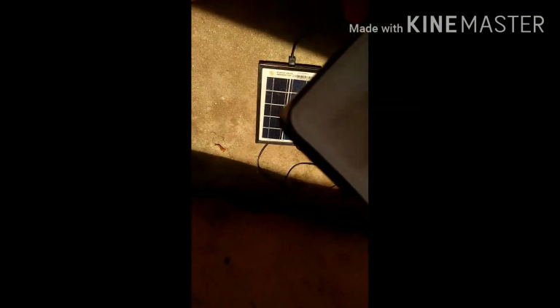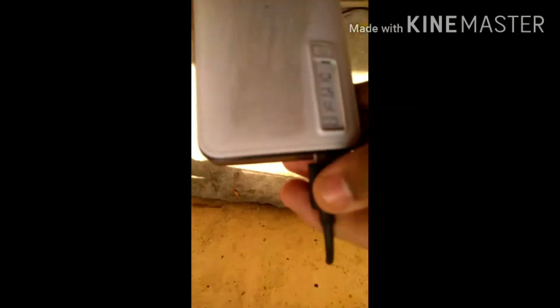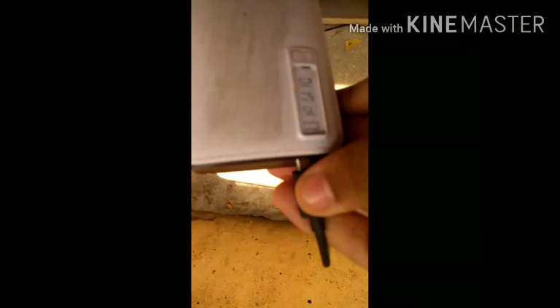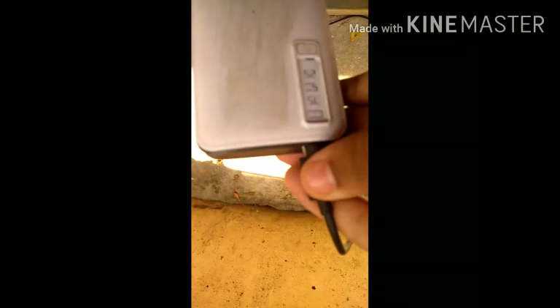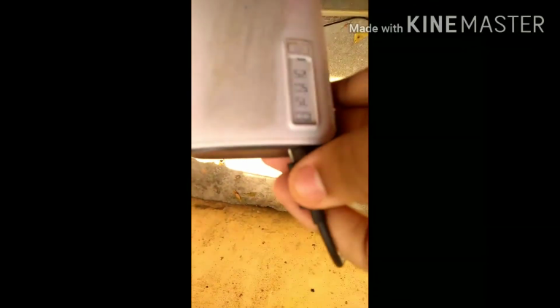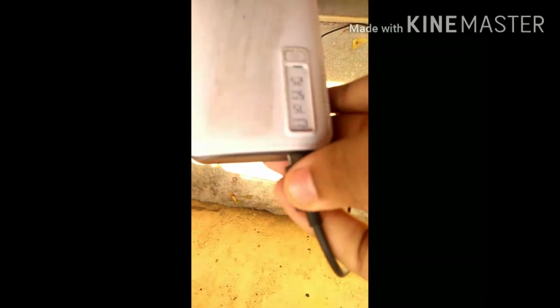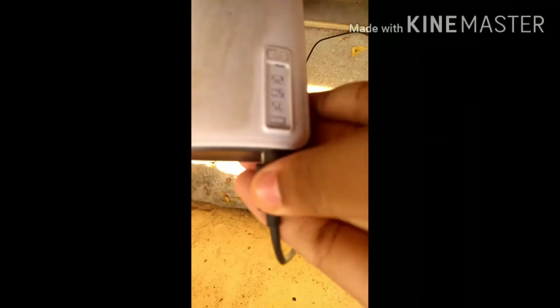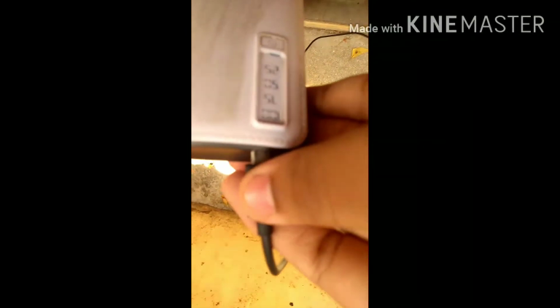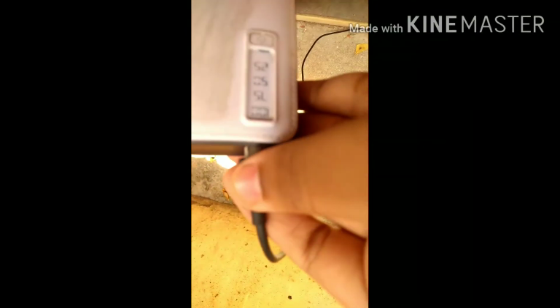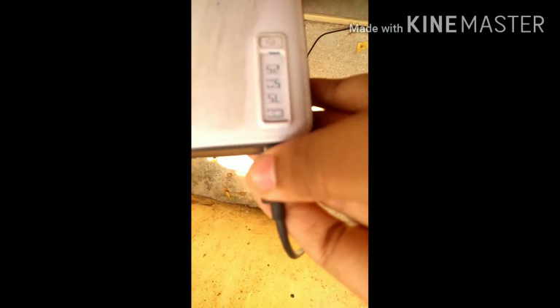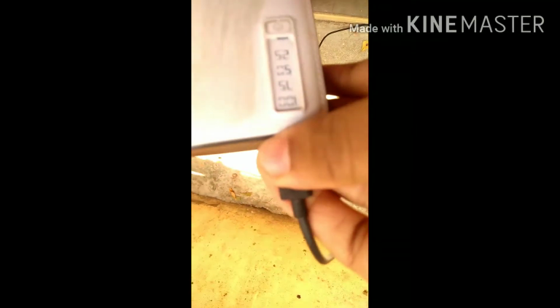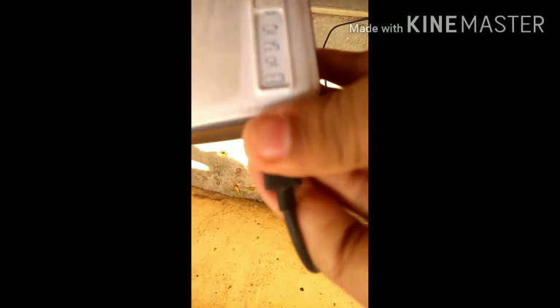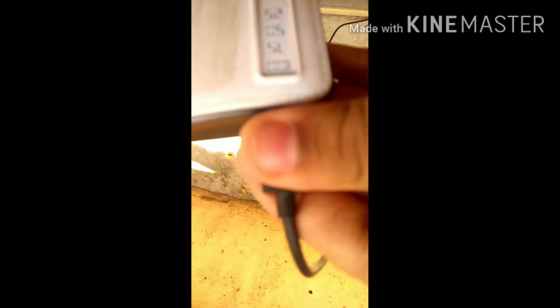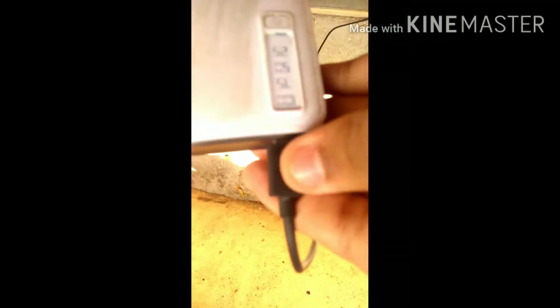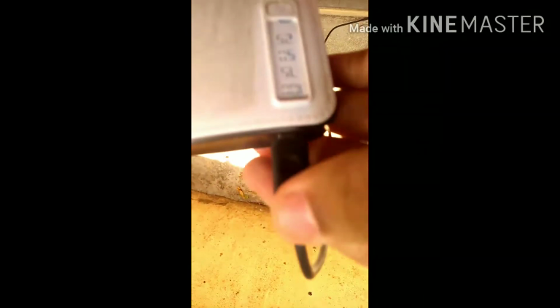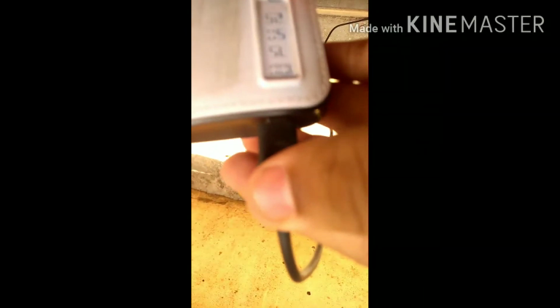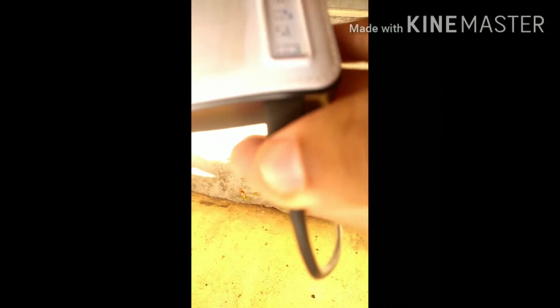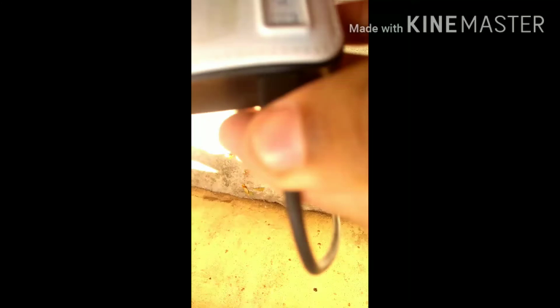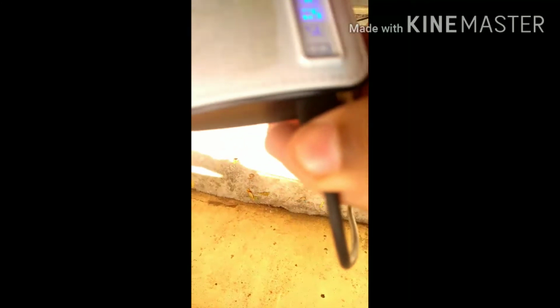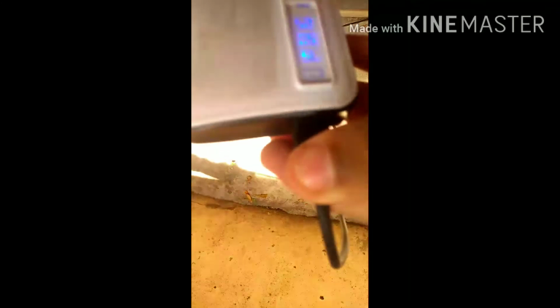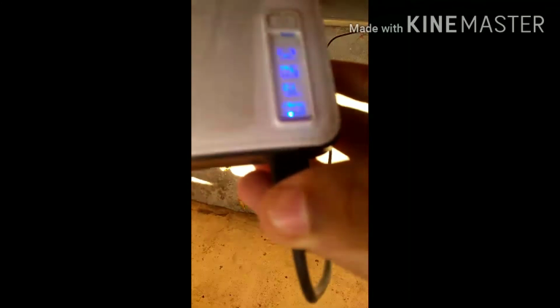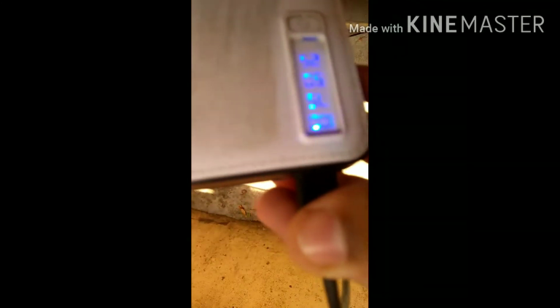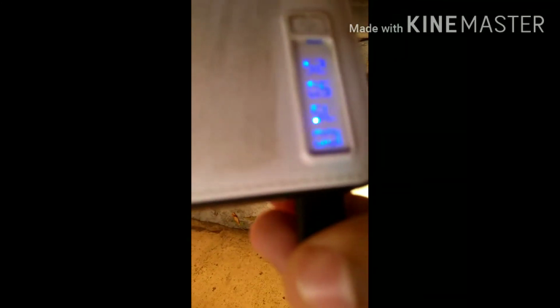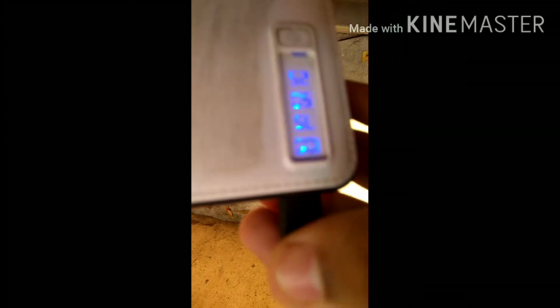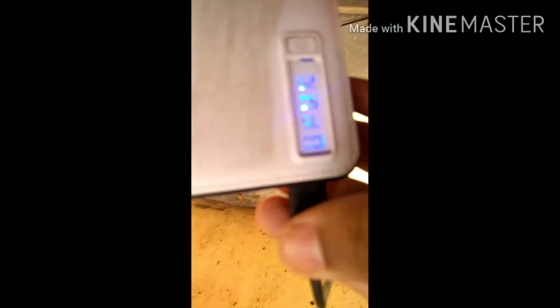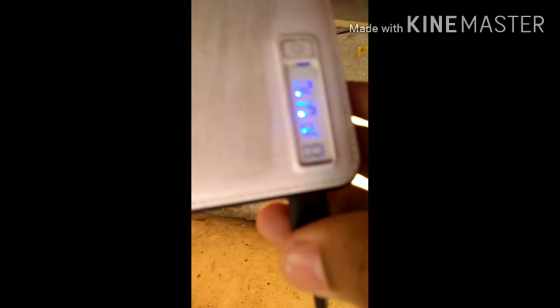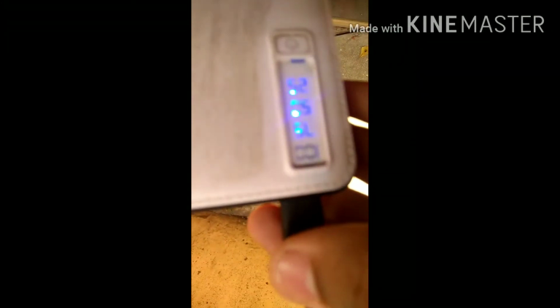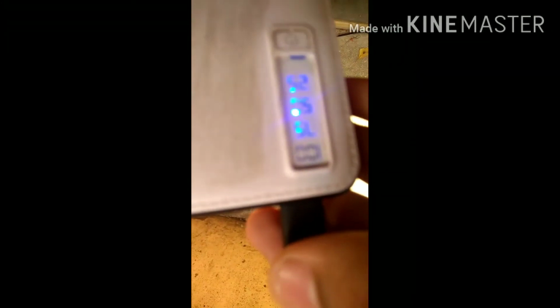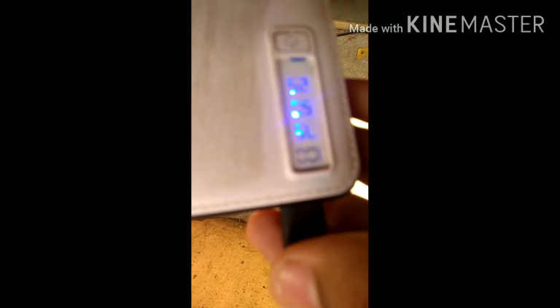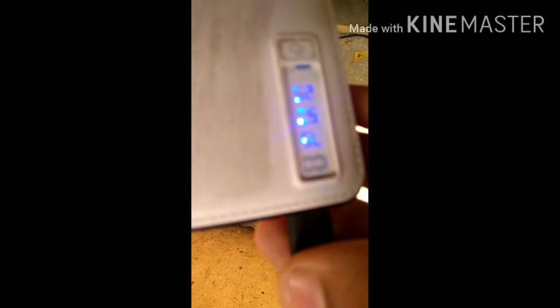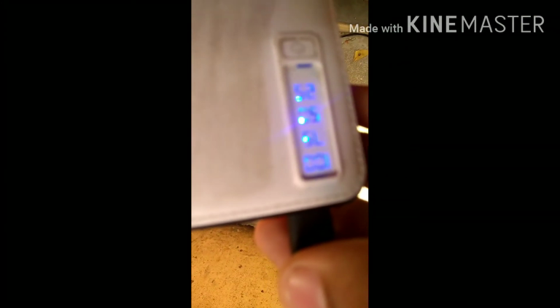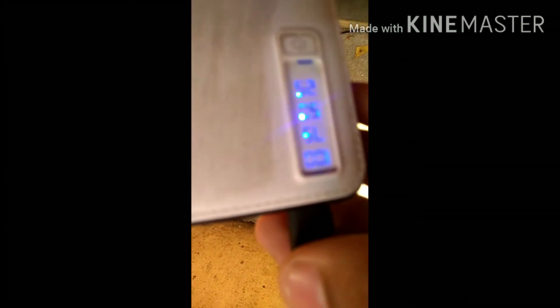We will check the solar panel. The power bank is charged.